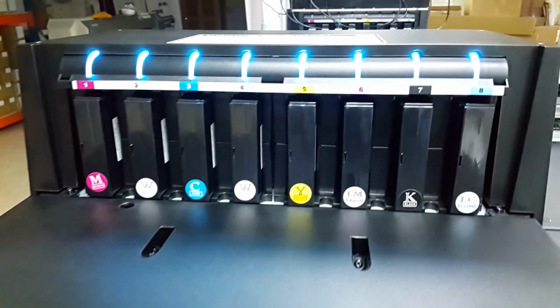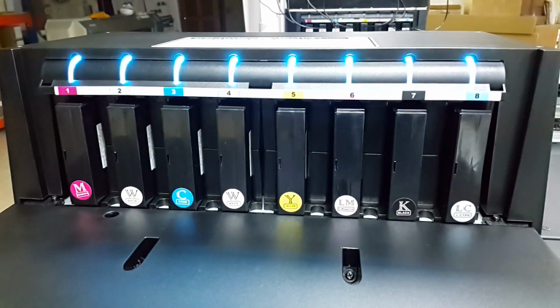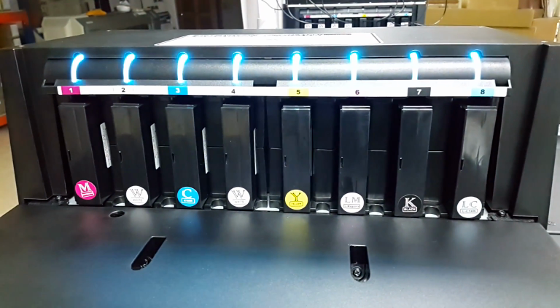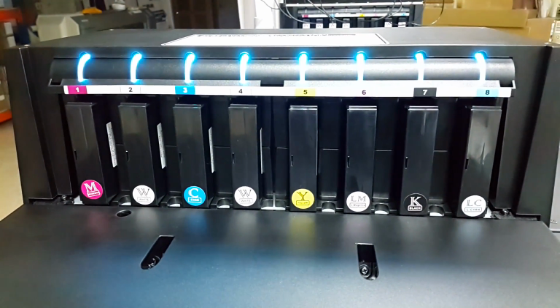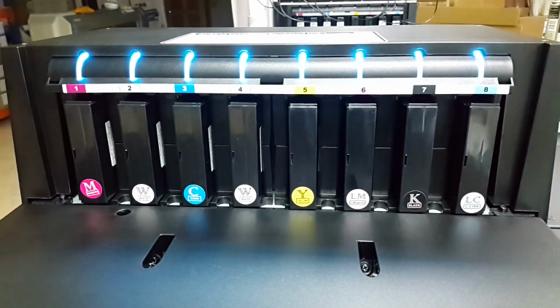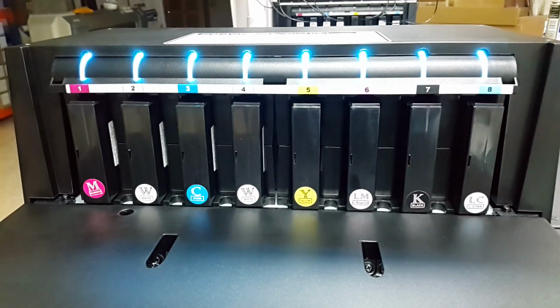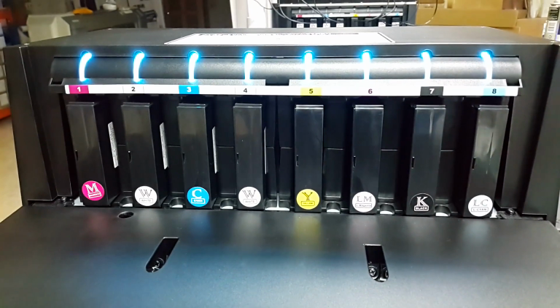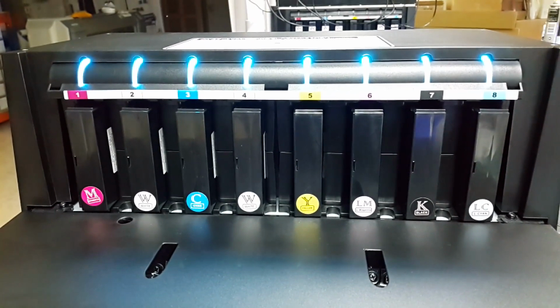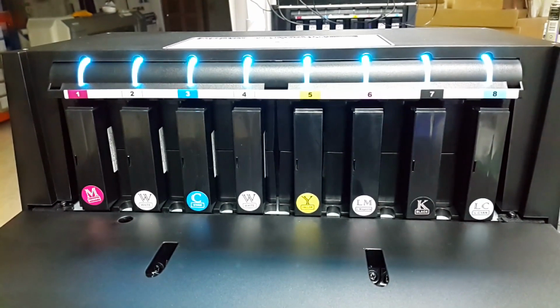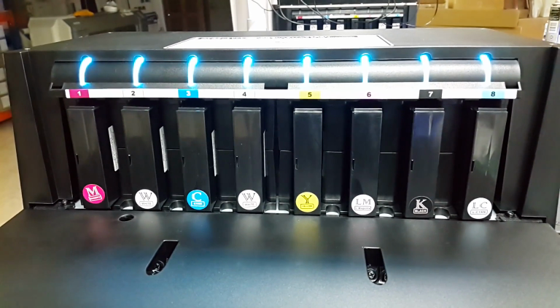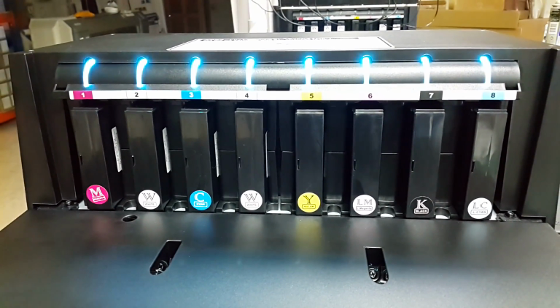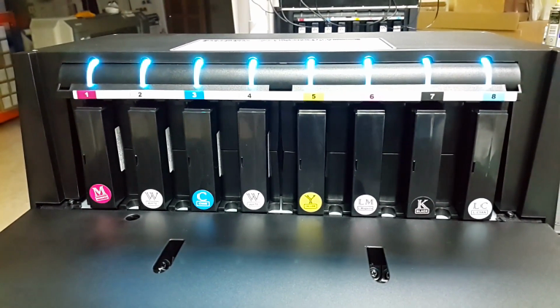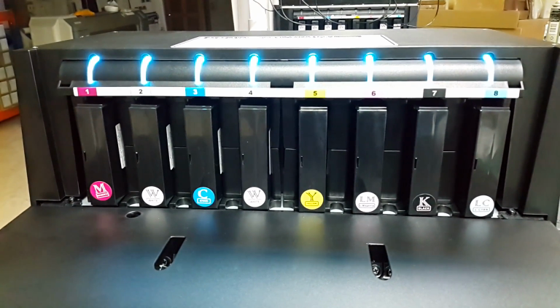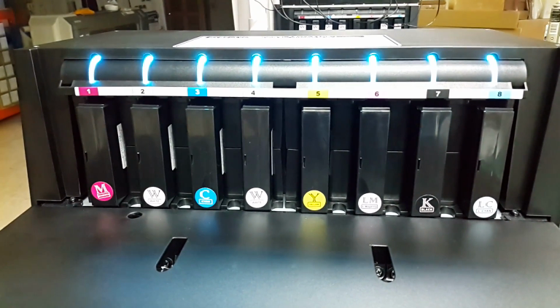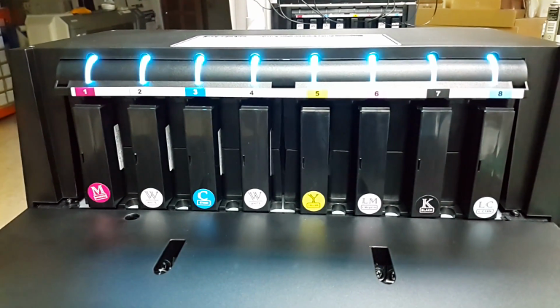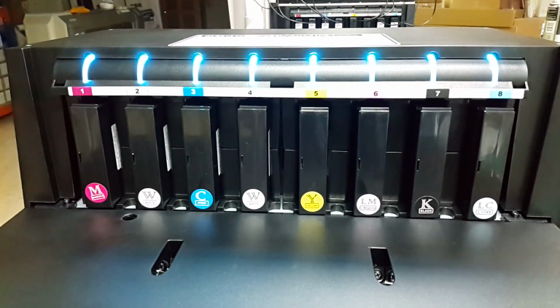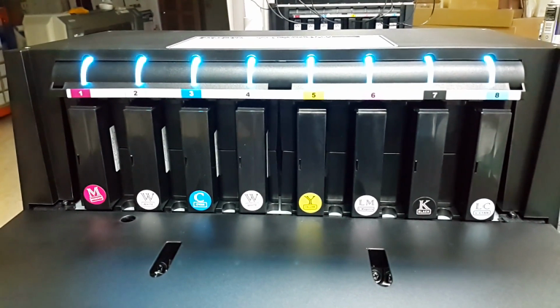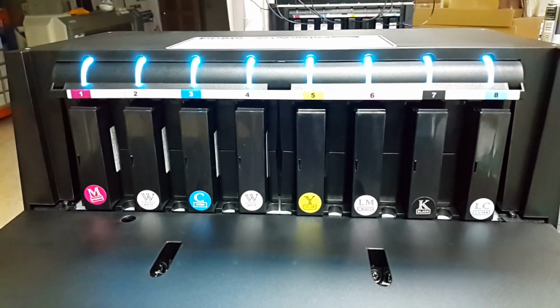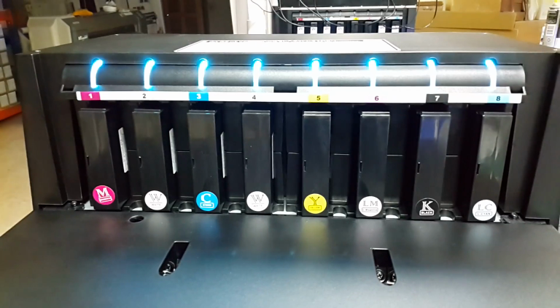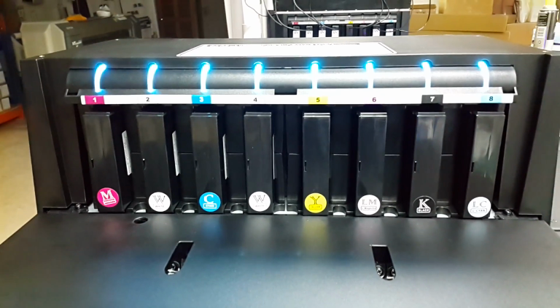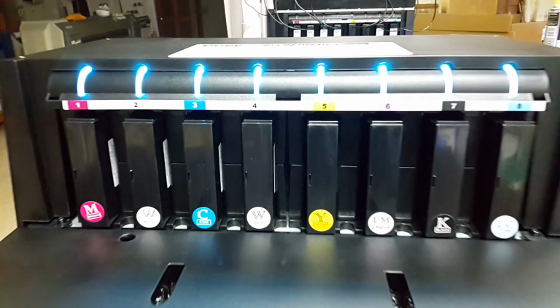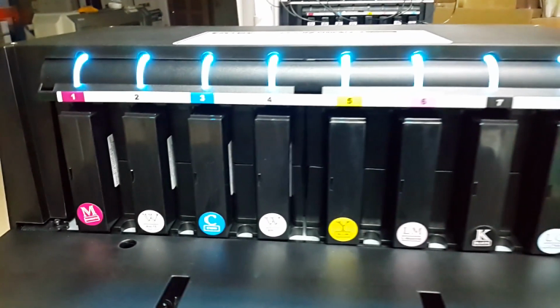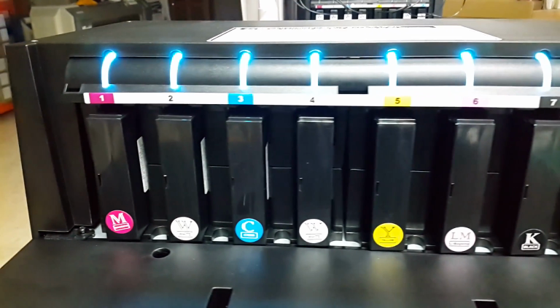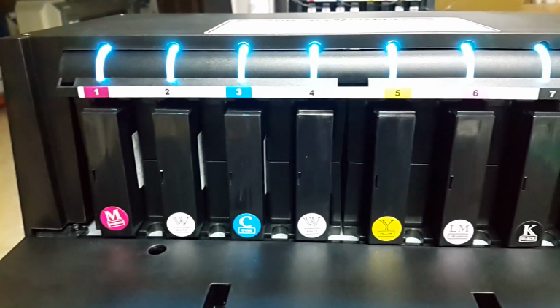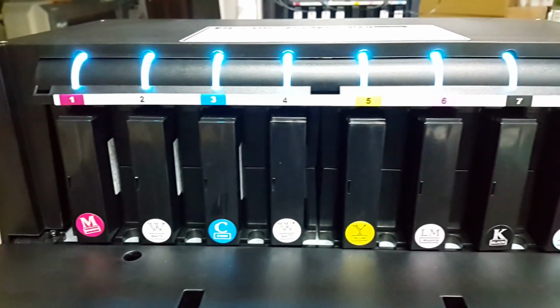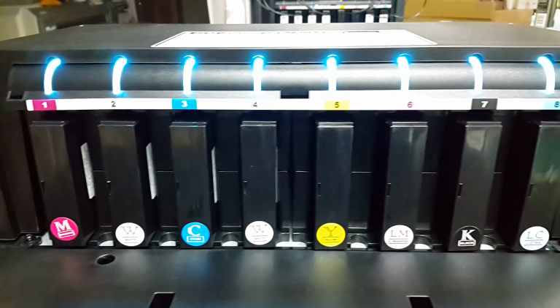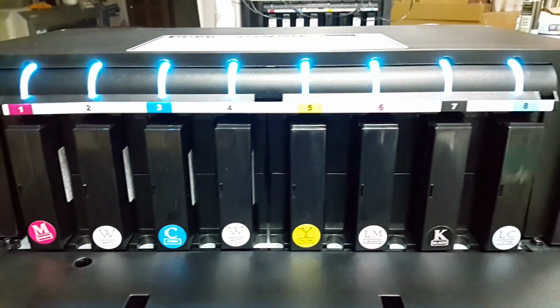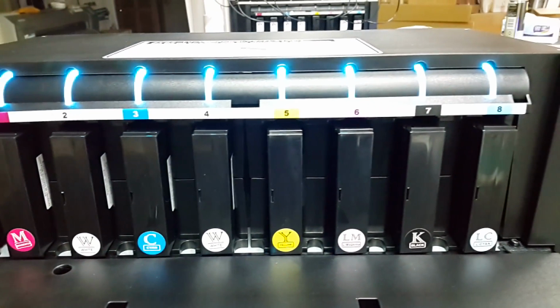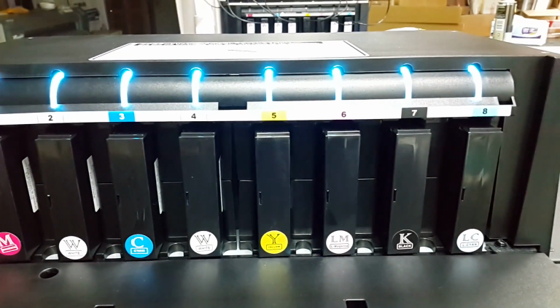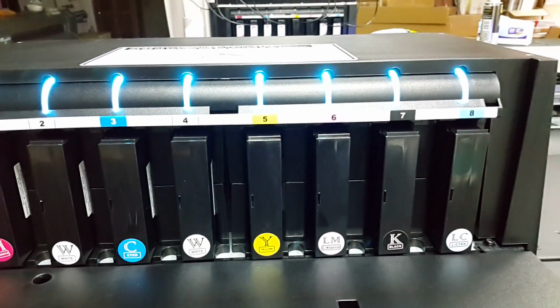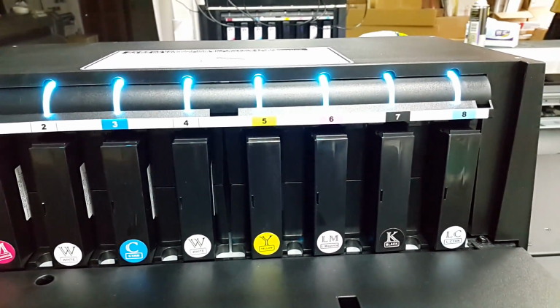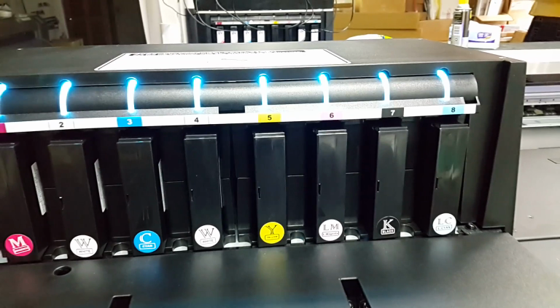Now using the SevenColor system — CMYK, LC, LM, Double White — so you can see all colors in here. And using the UV Cartridge.